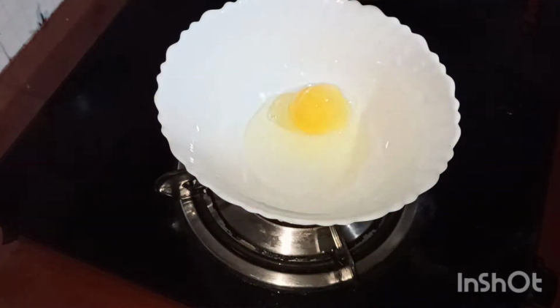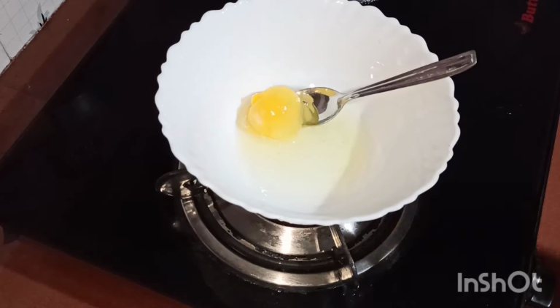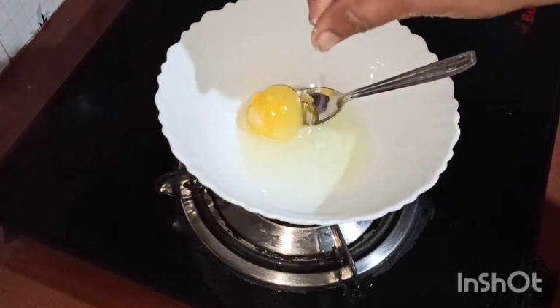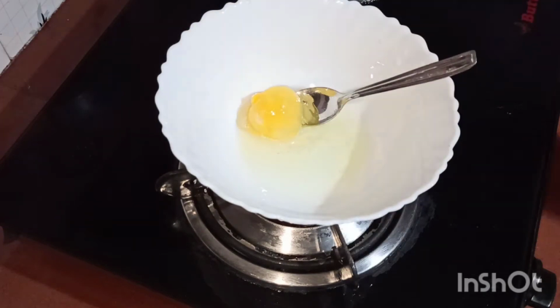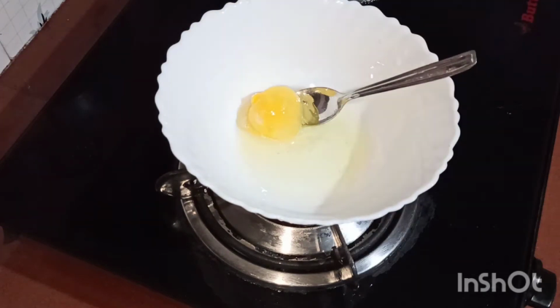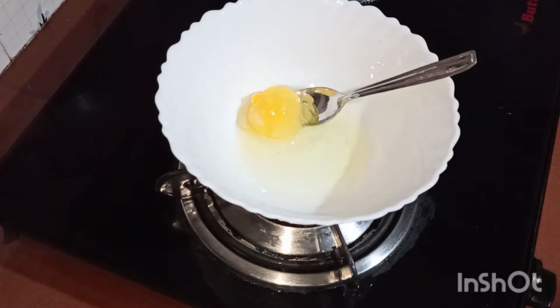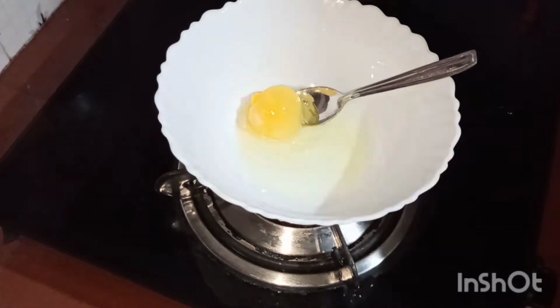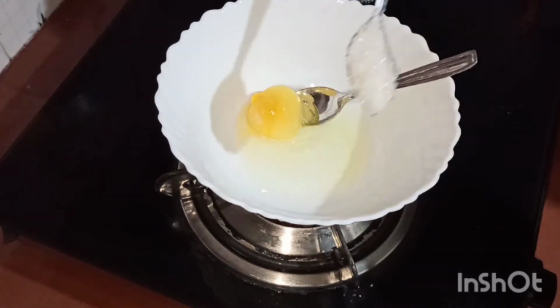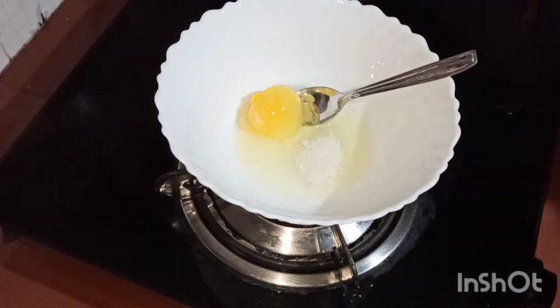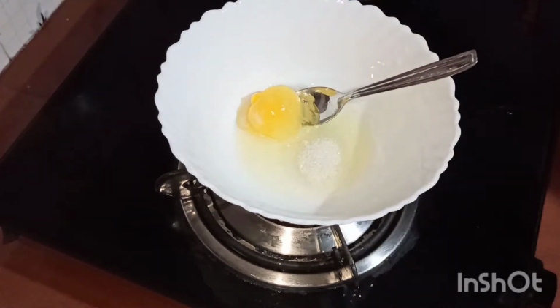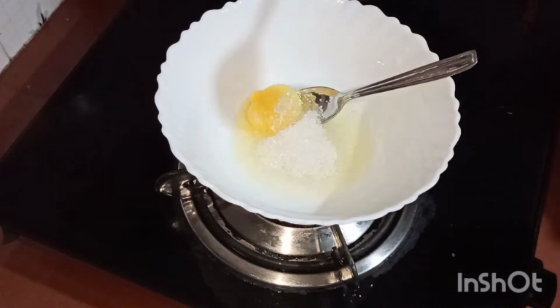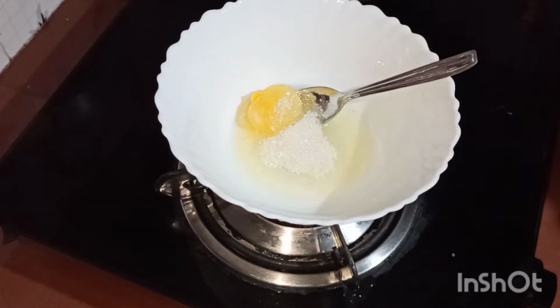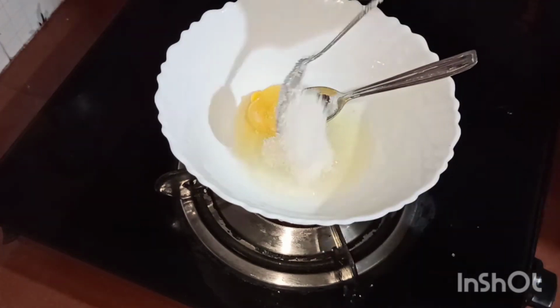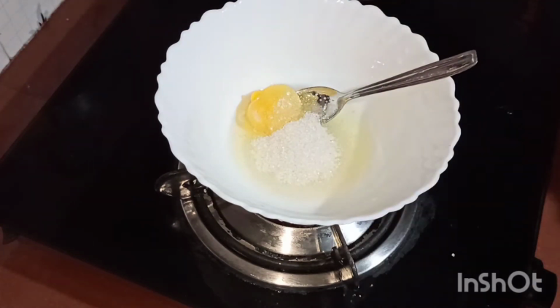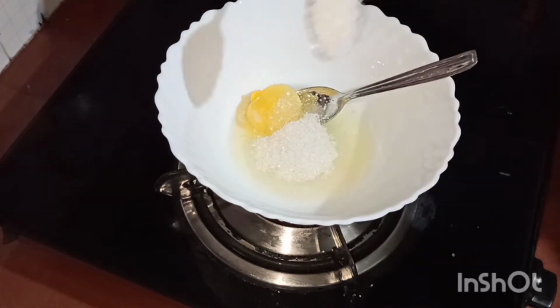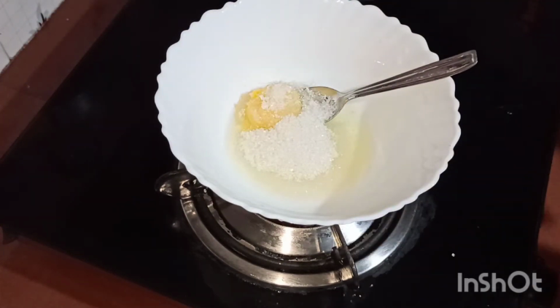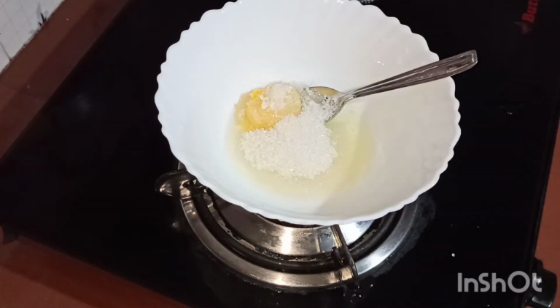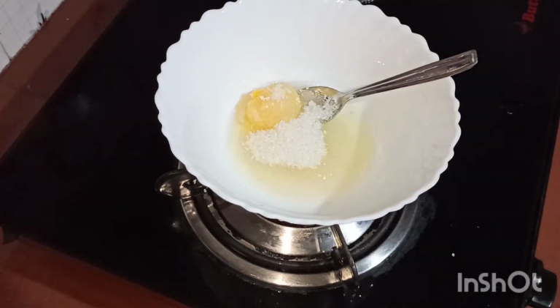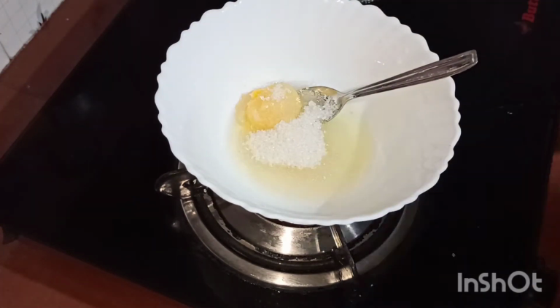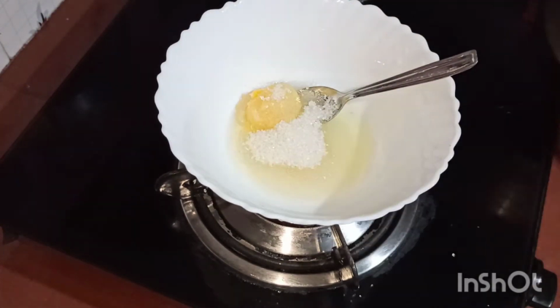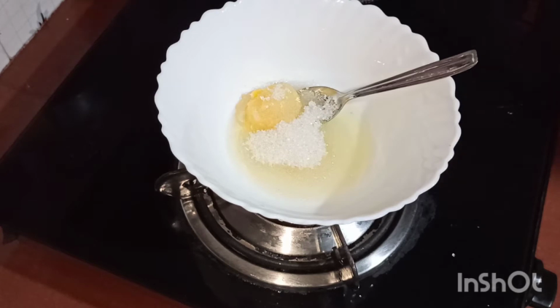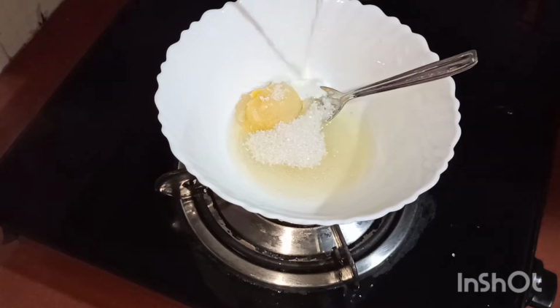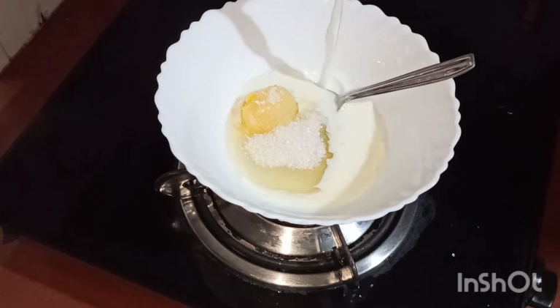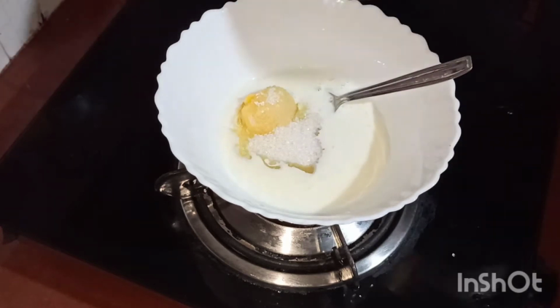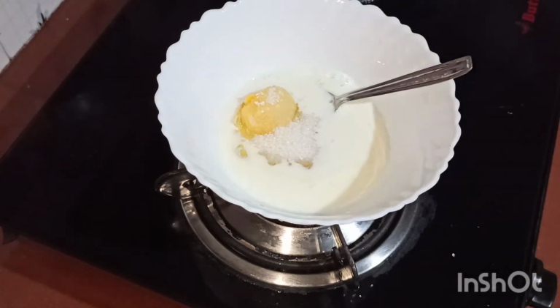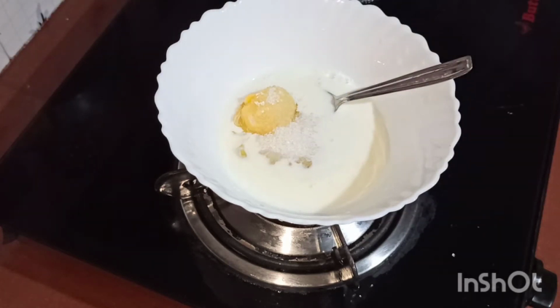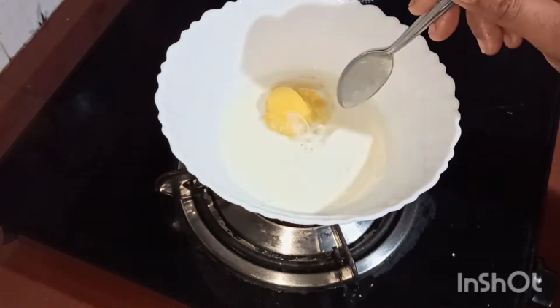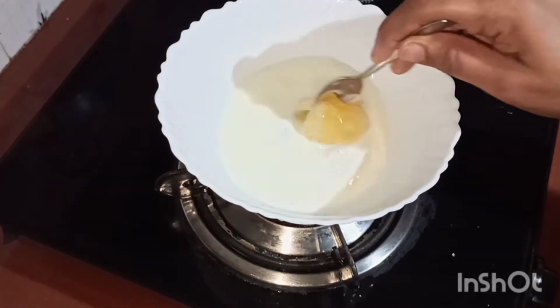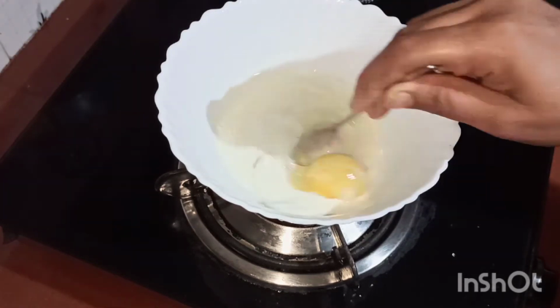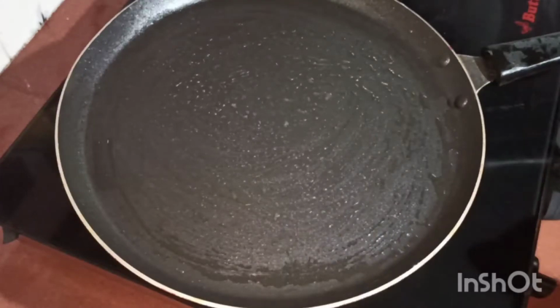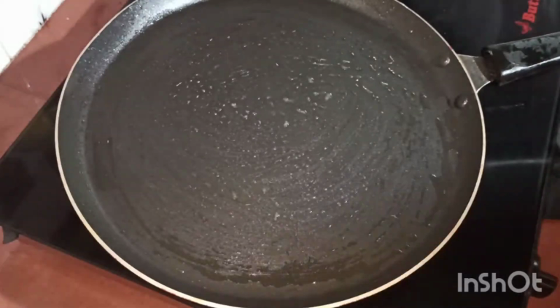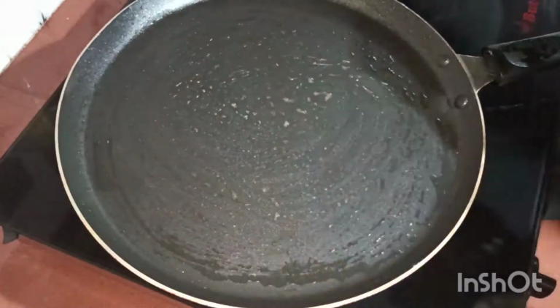Now I am going to add a bowl. I am going to add an egg, 4 tsp Panjshara, 2 tbsp milk.